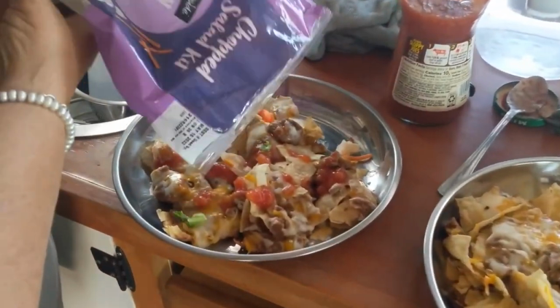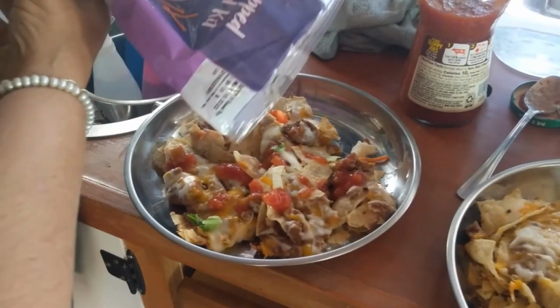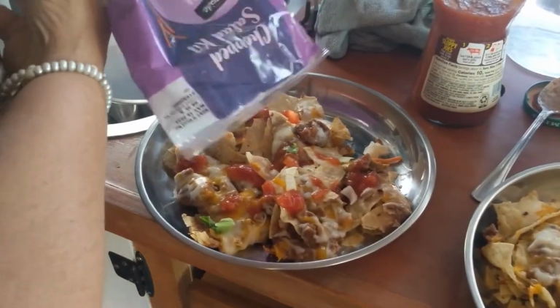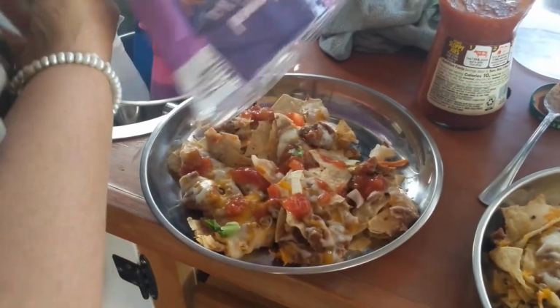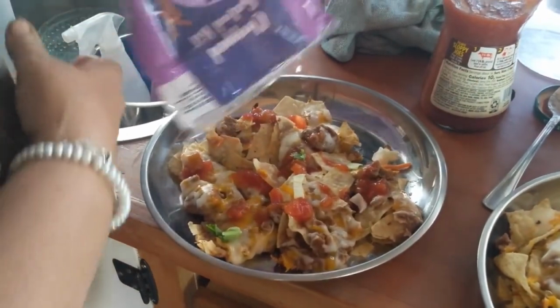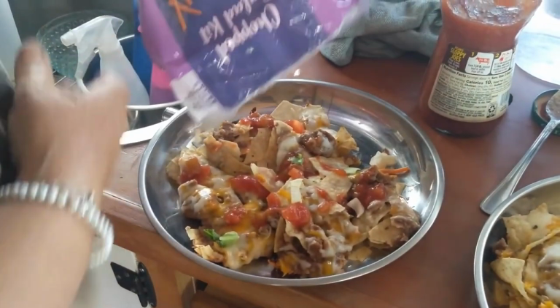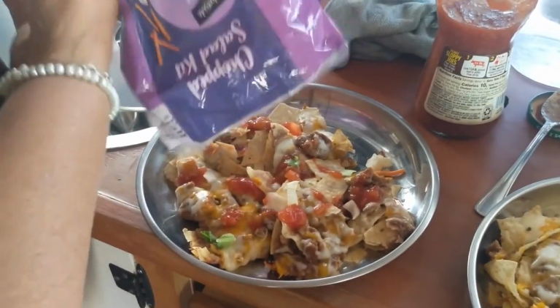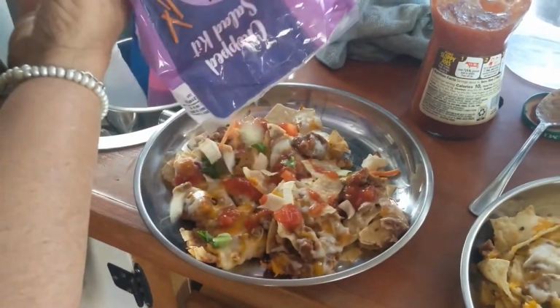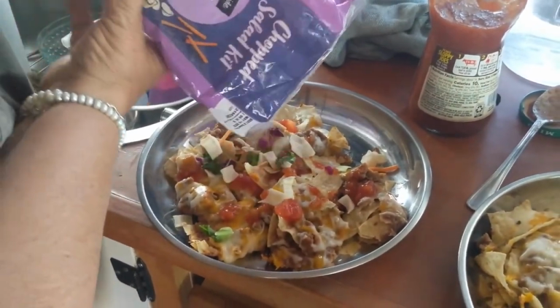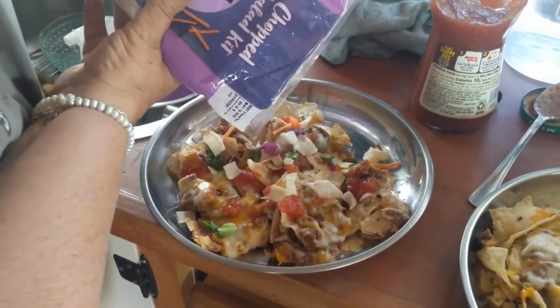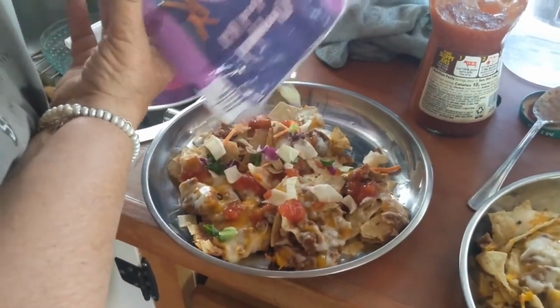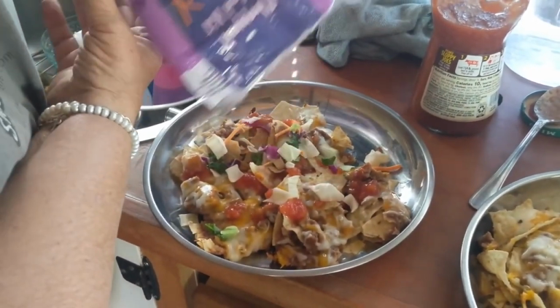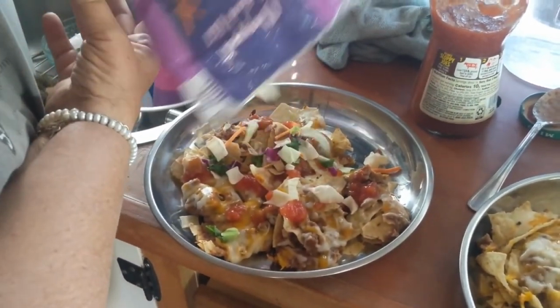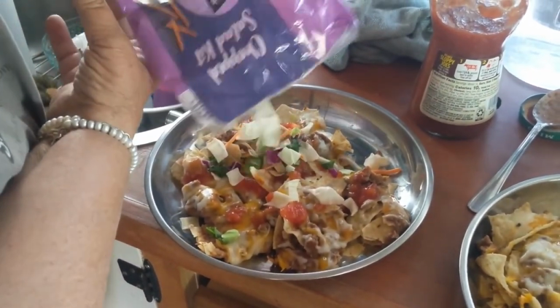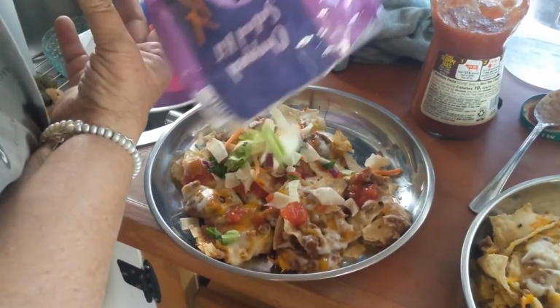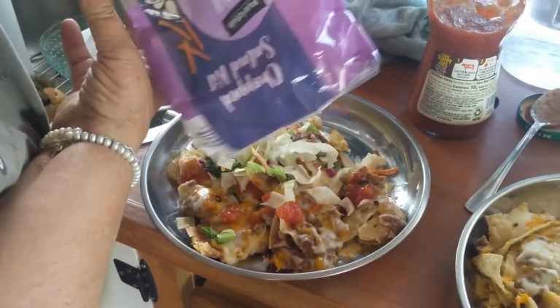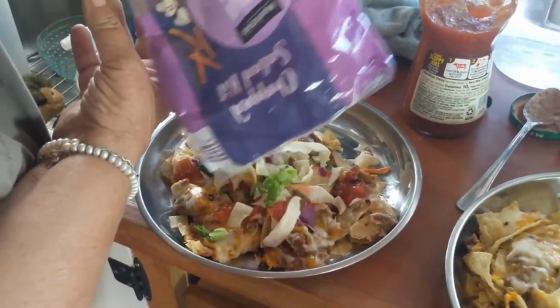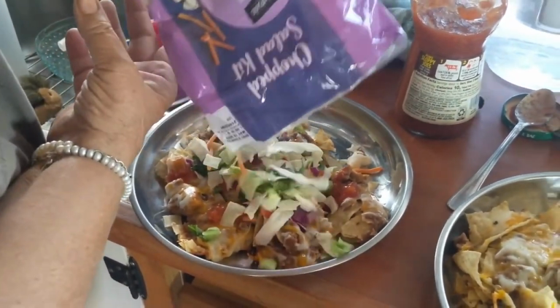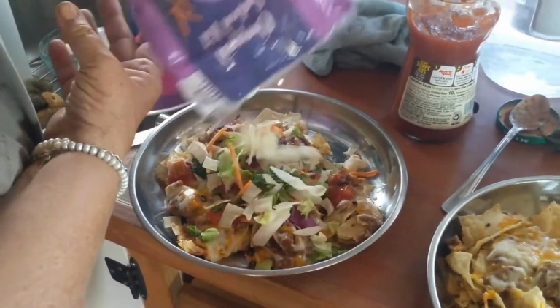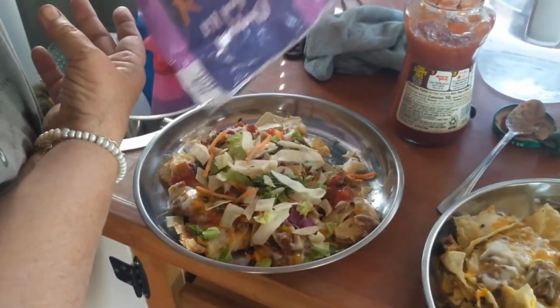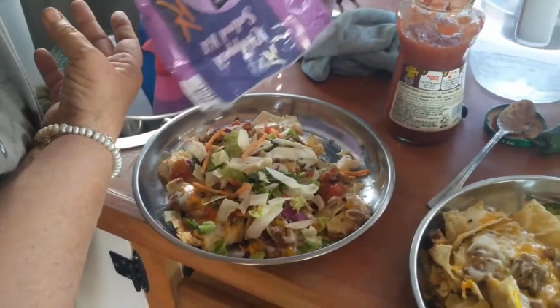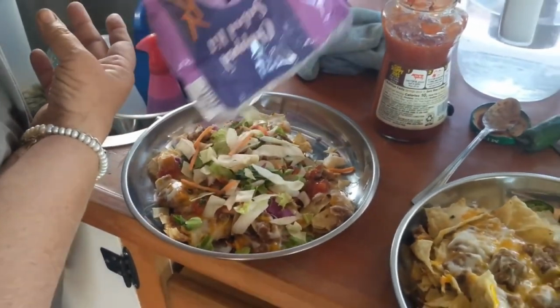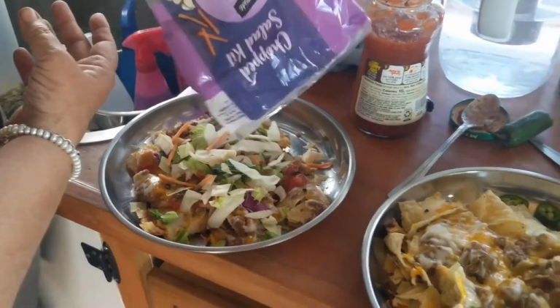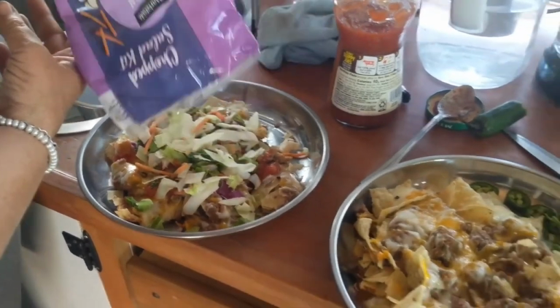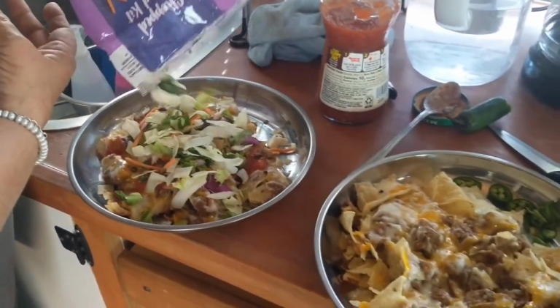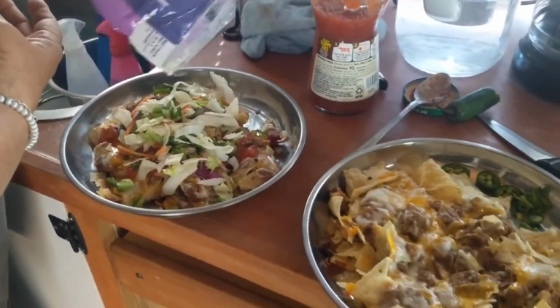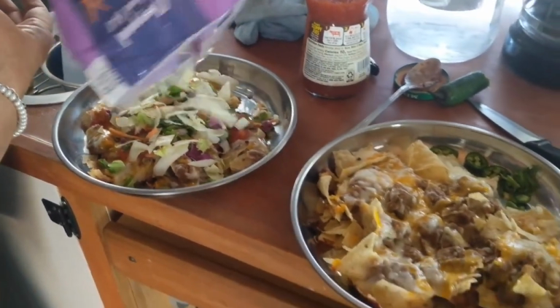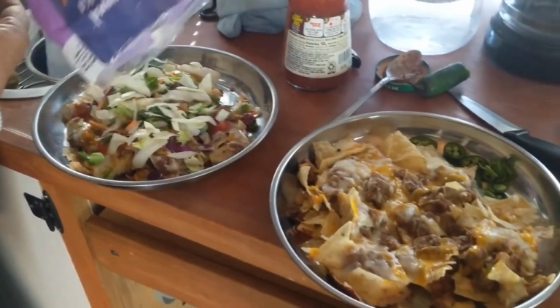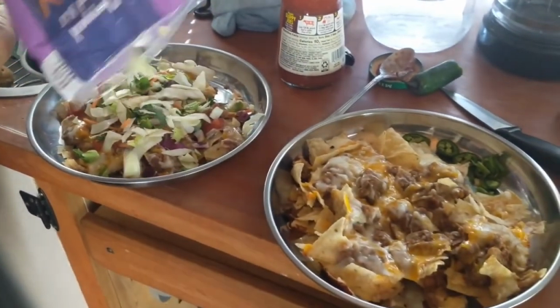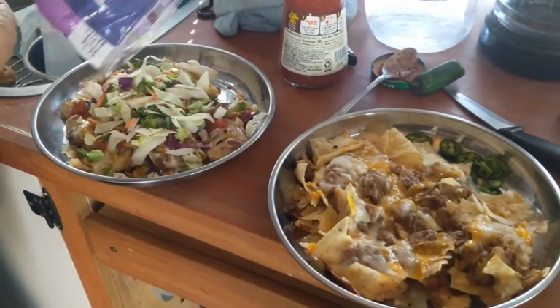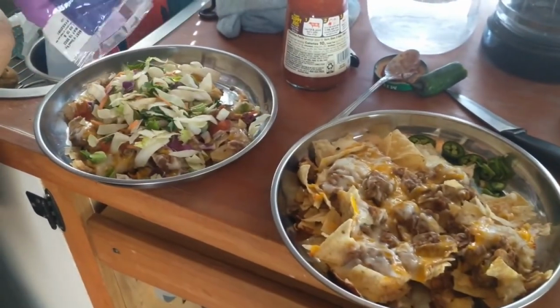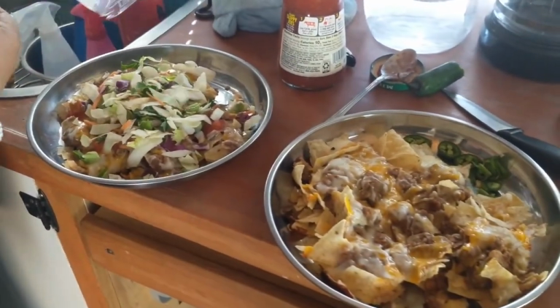The Asian cabbage salad — basically. Okay, that looks good. It's perfect for nachos, perfect.